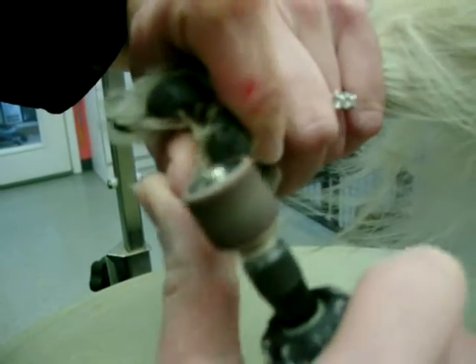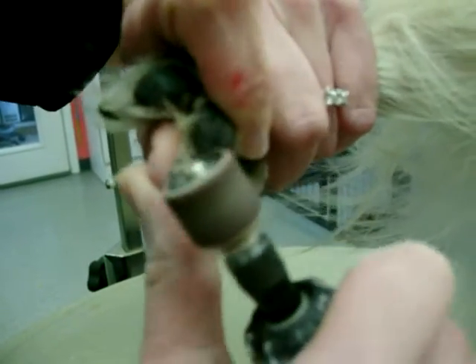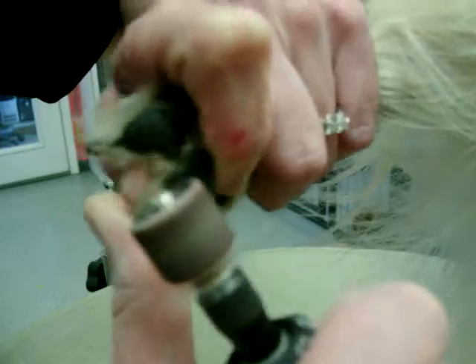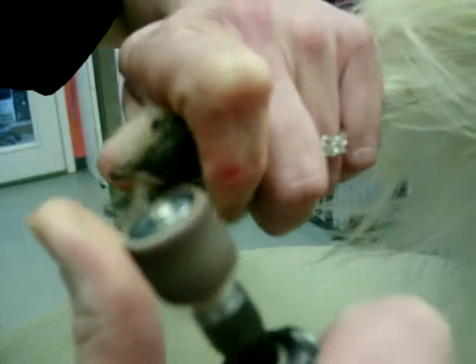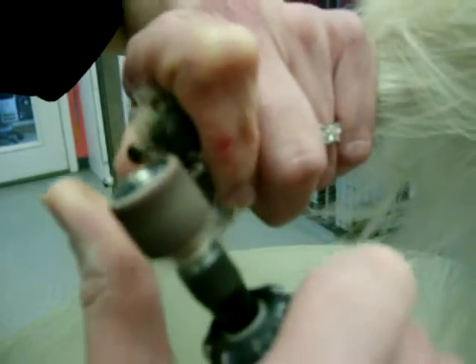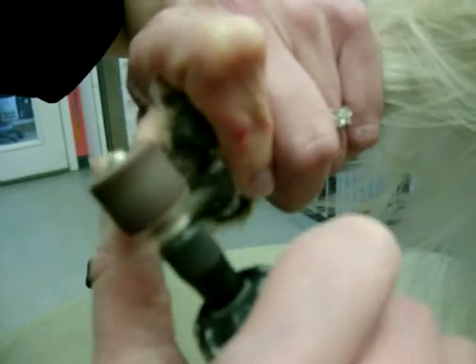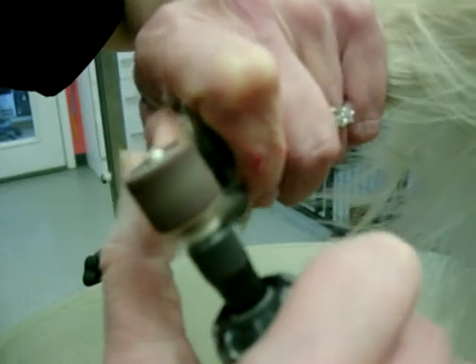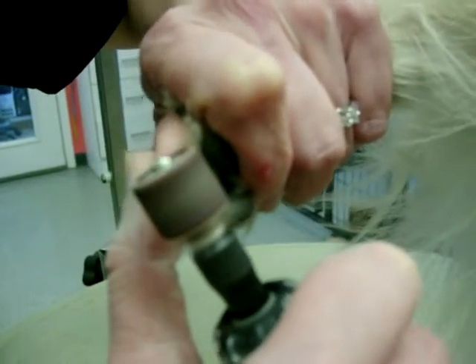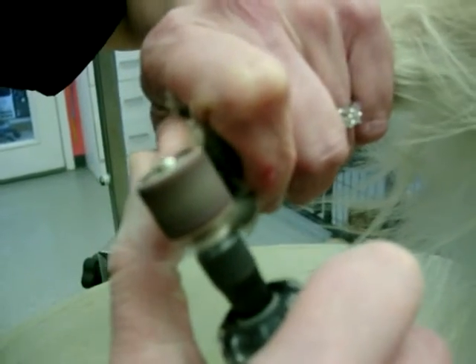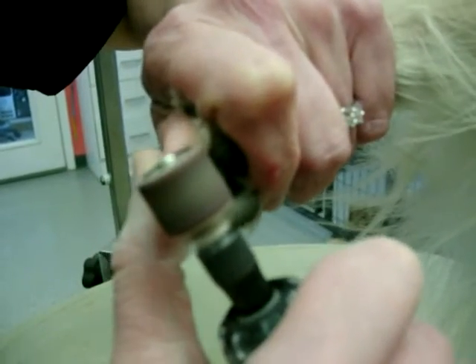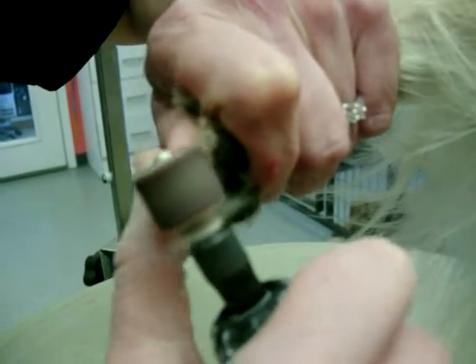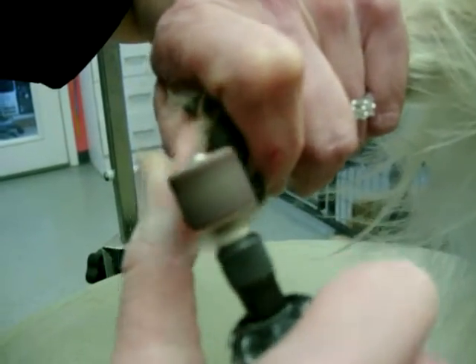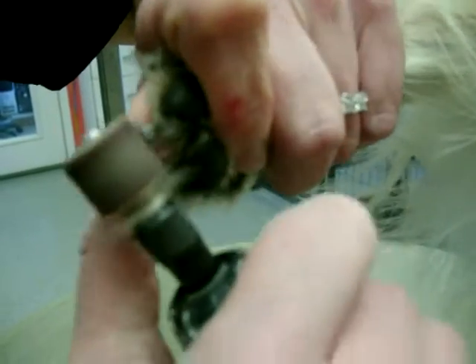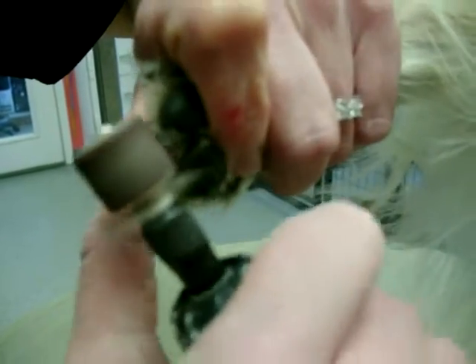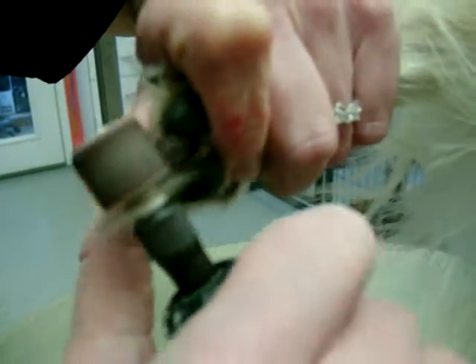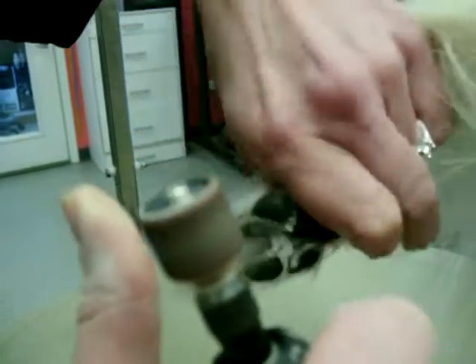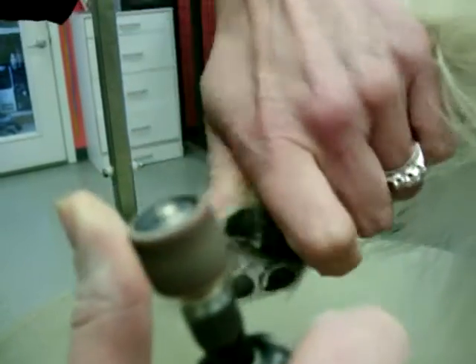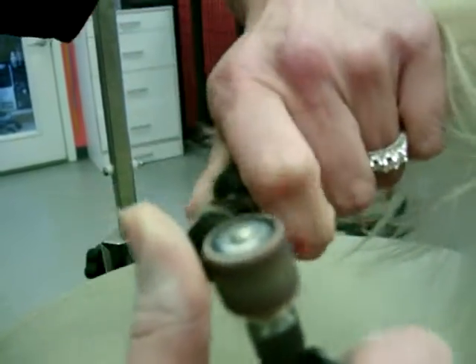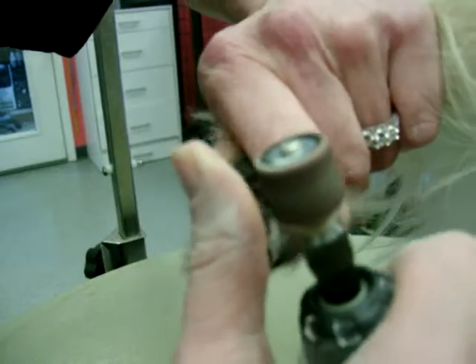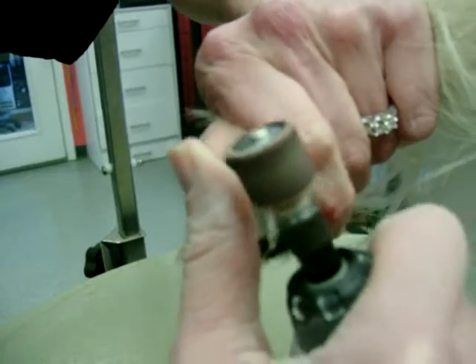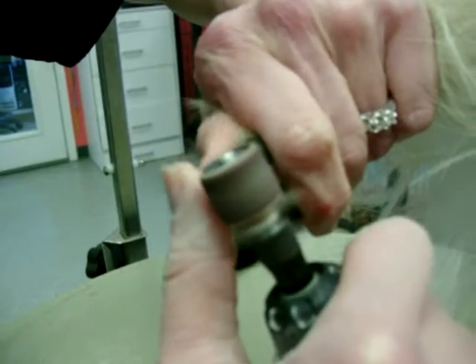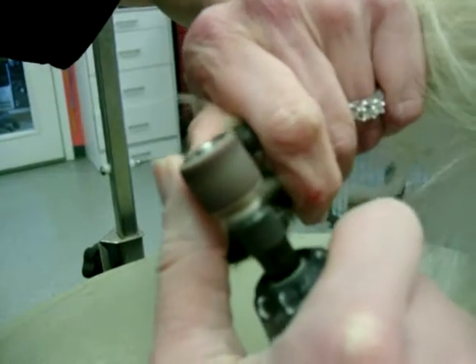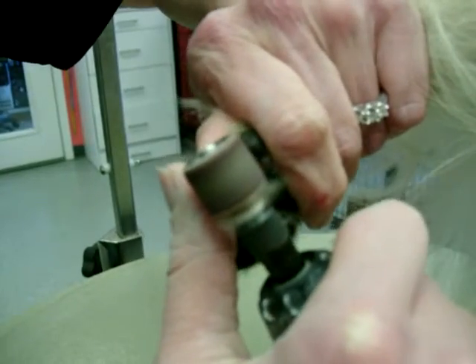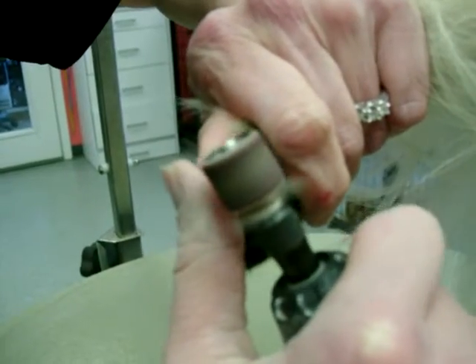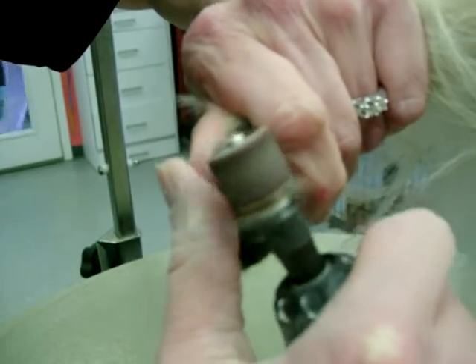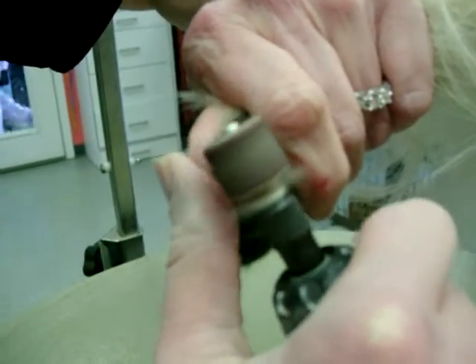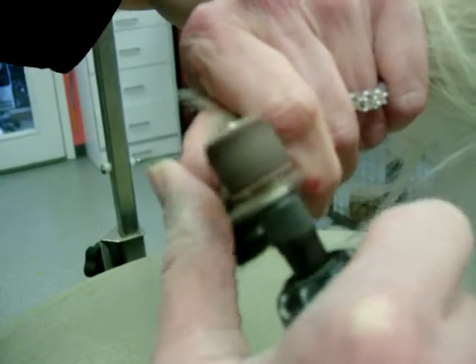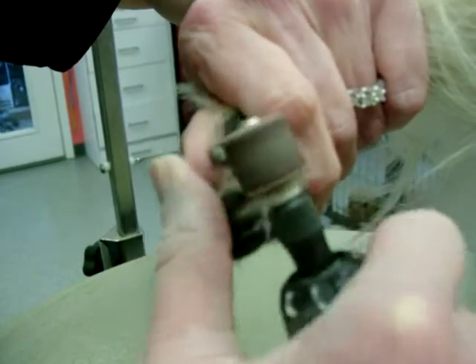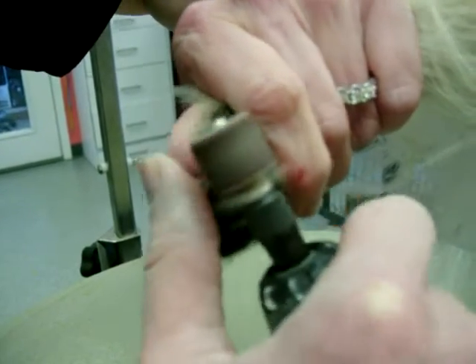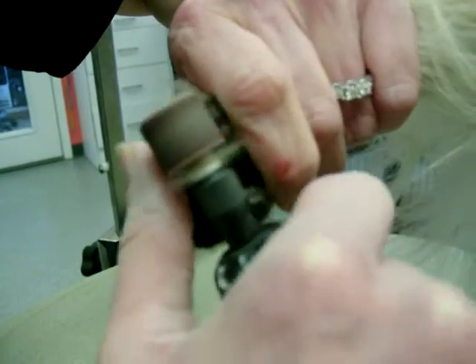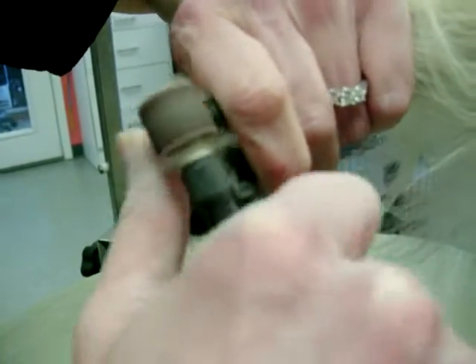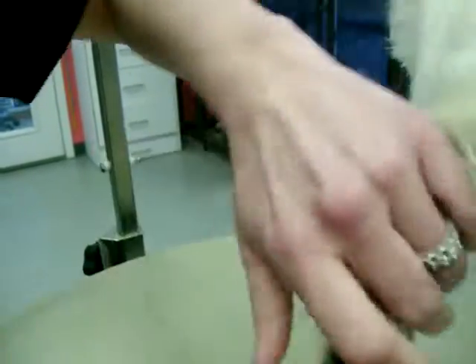How many minutes is that? Two. We'll stop it after the nails are done and I'll just video that.